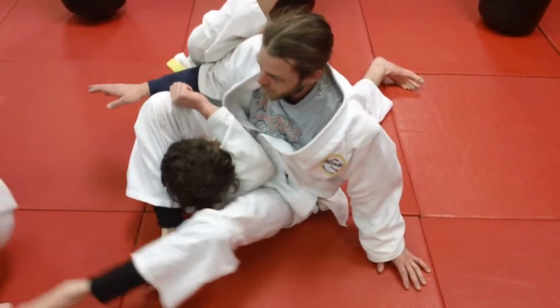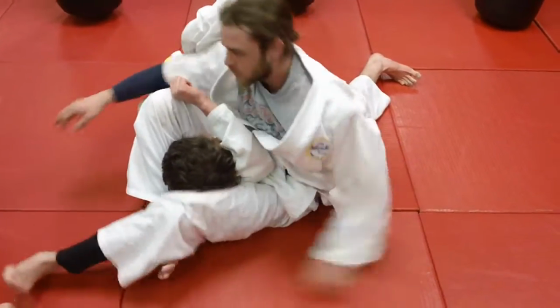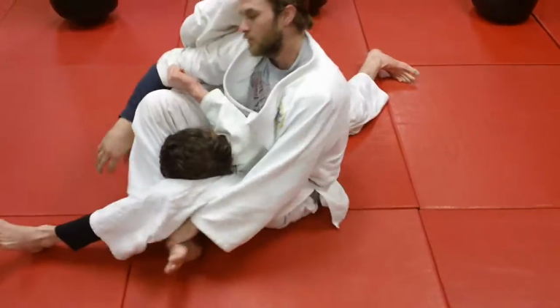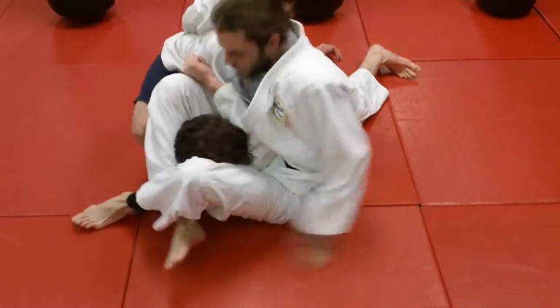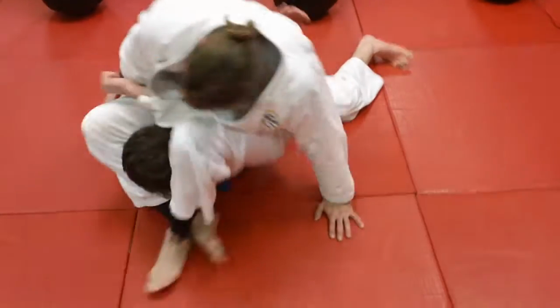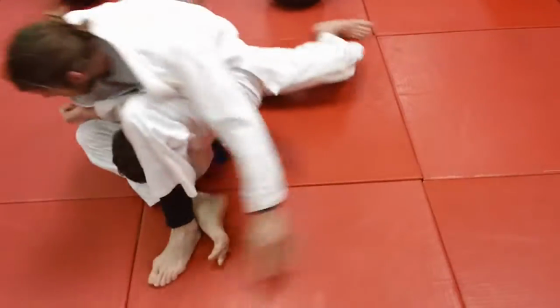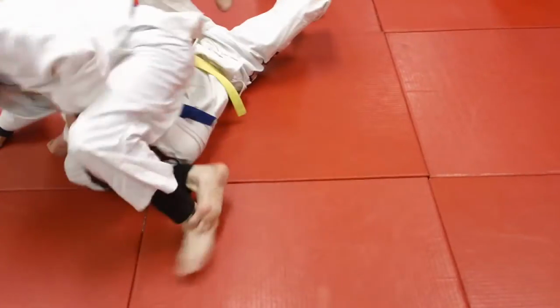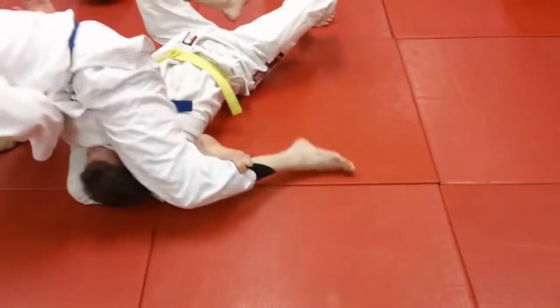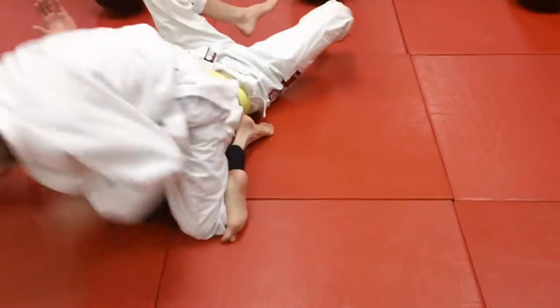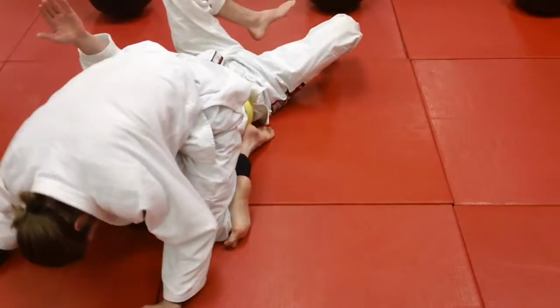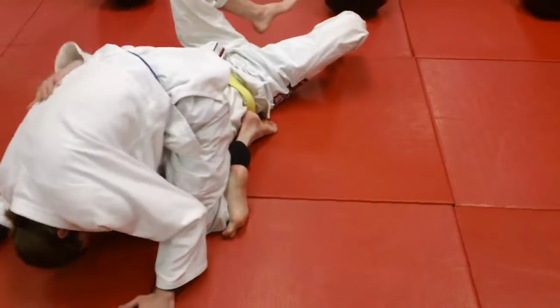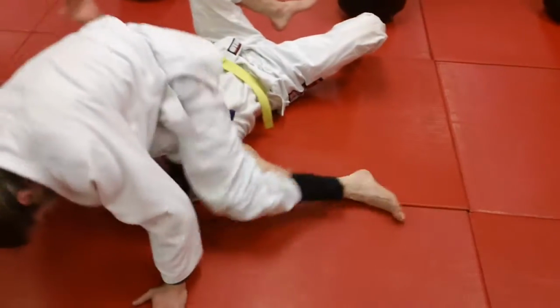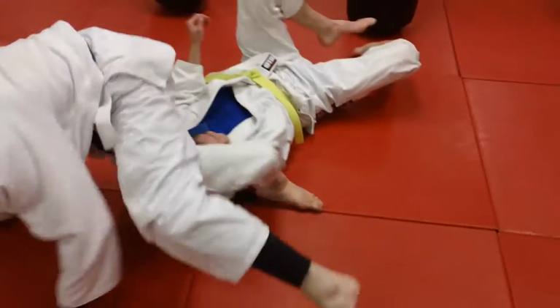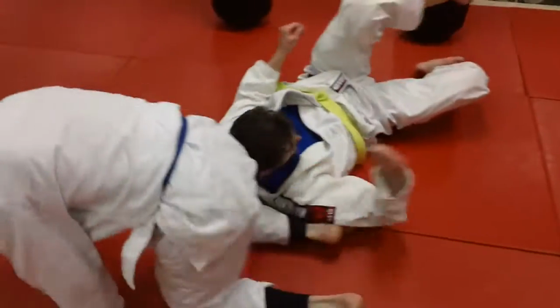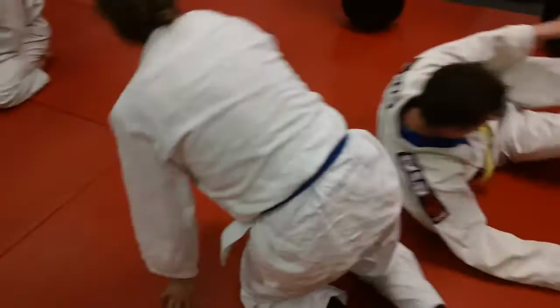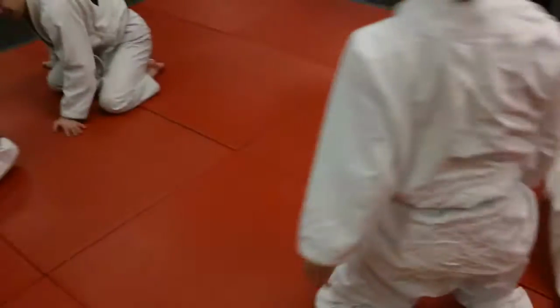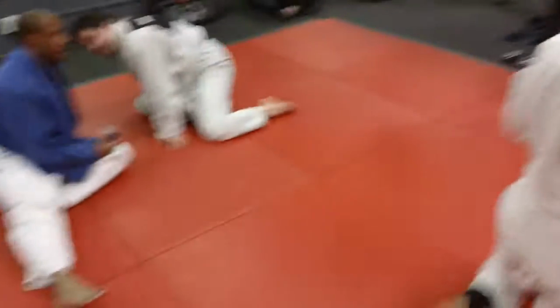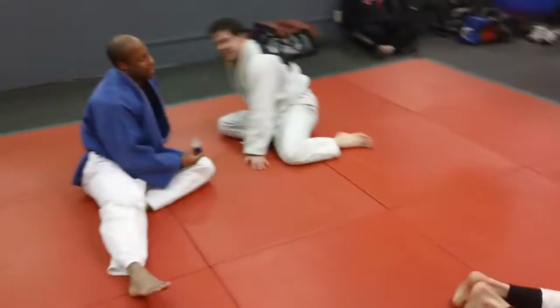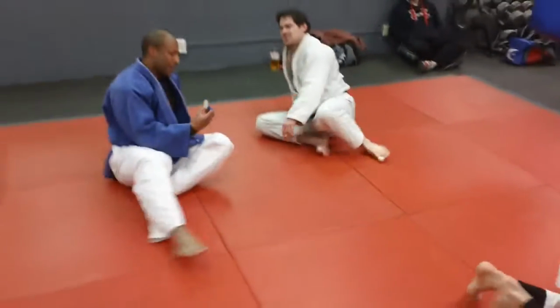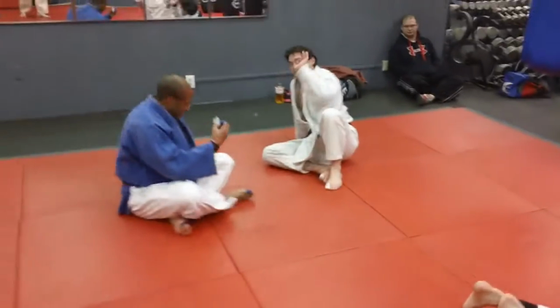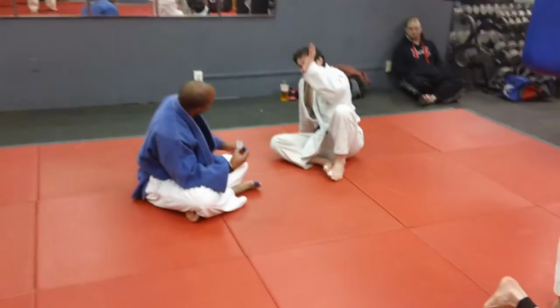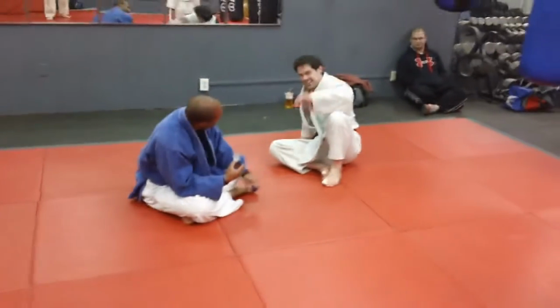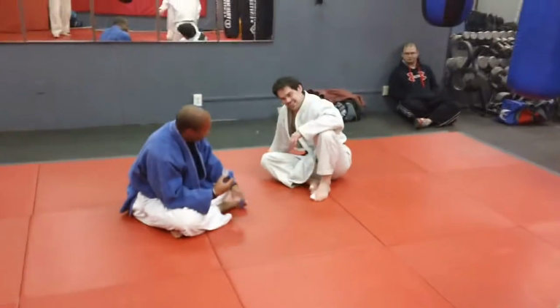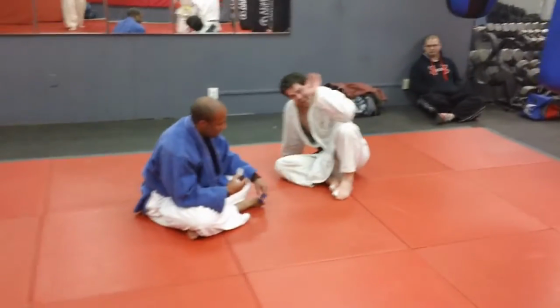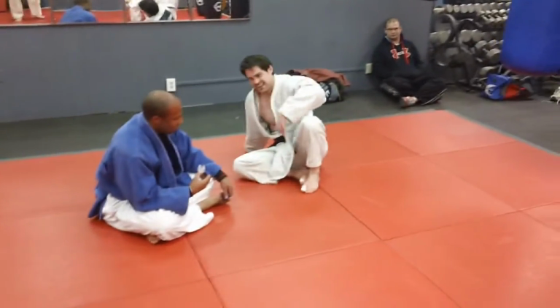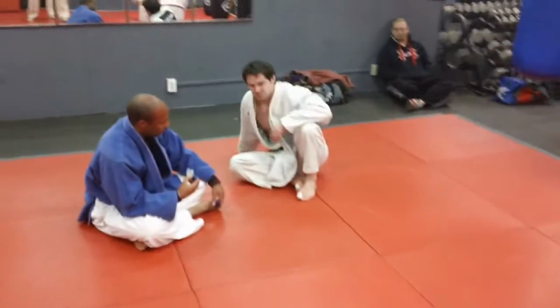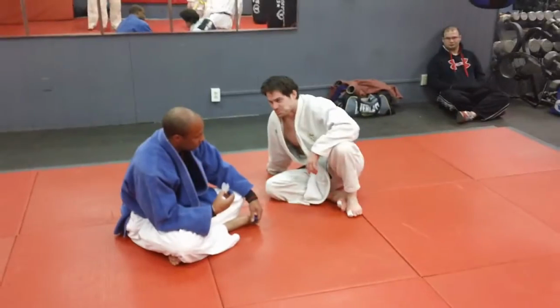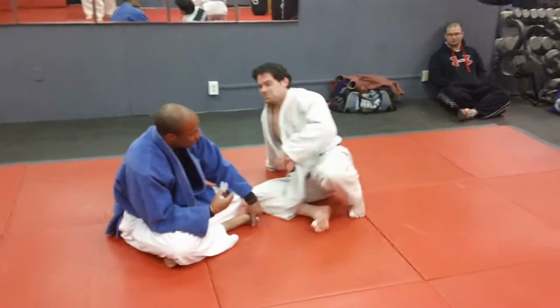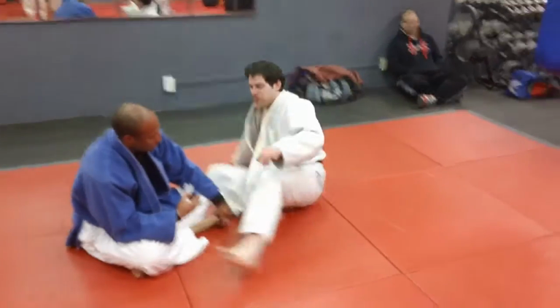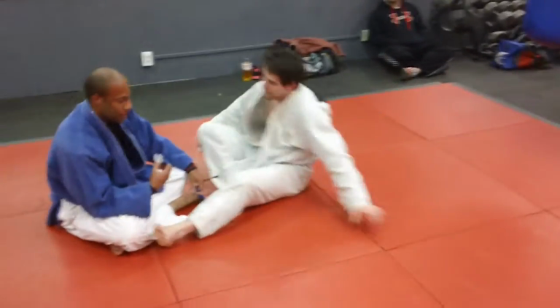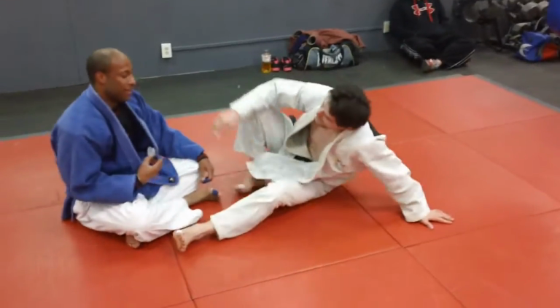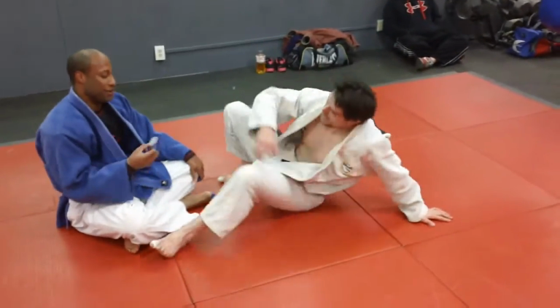He would finish through — go ahead and finish through. See it? Grabs it, and he might have to adjust it again. So you can see it's a nice way to control a guy if he tries to stand up. You don't let him stand up. Your leg is over his neck.